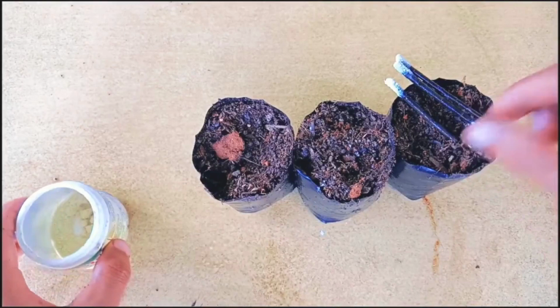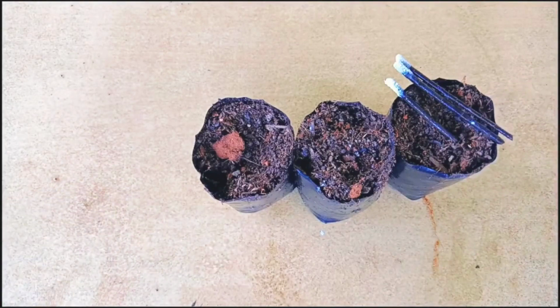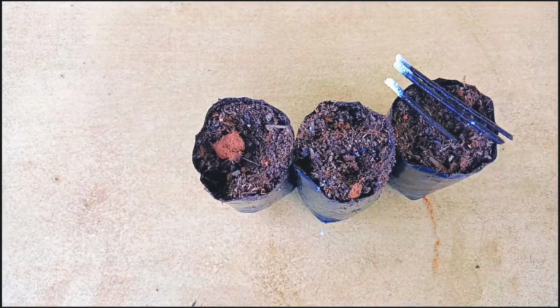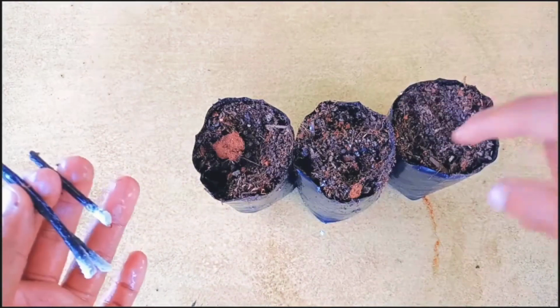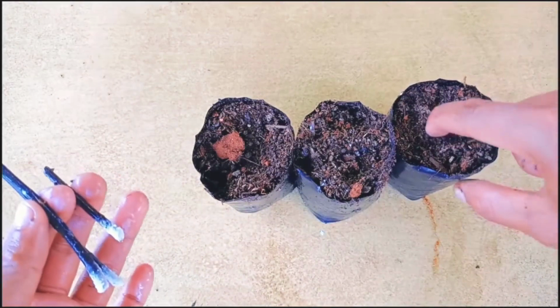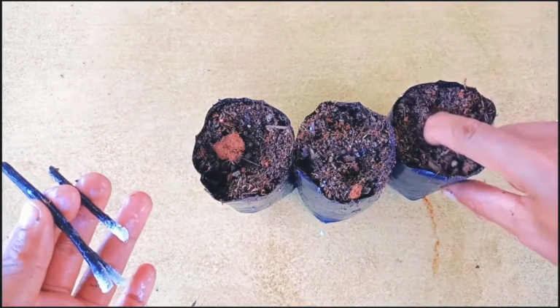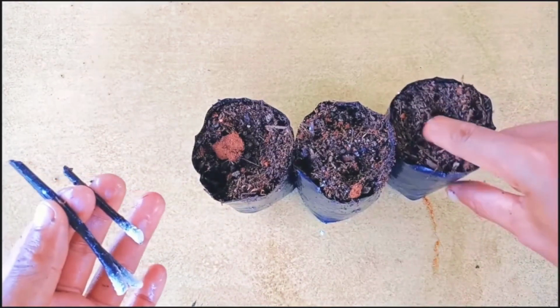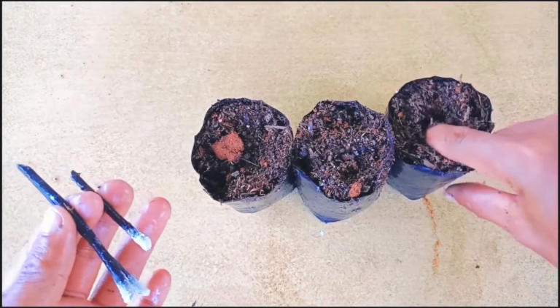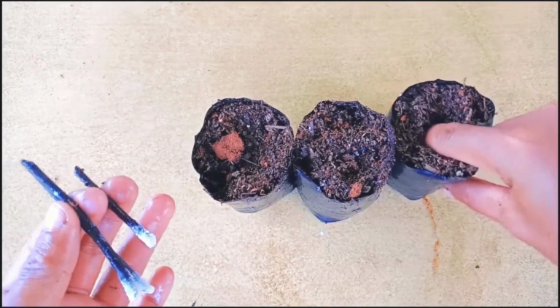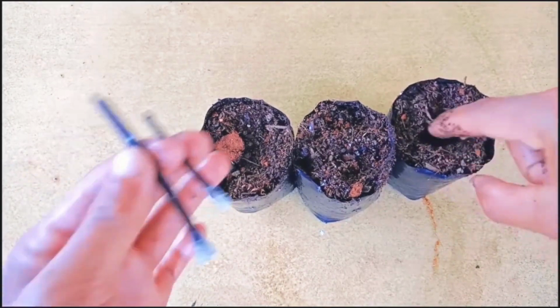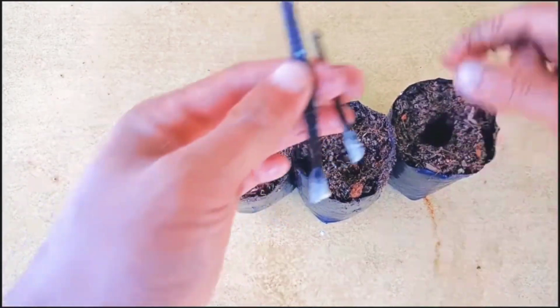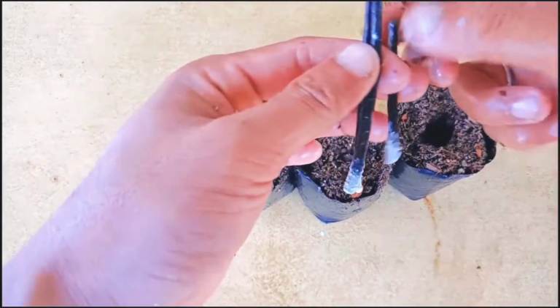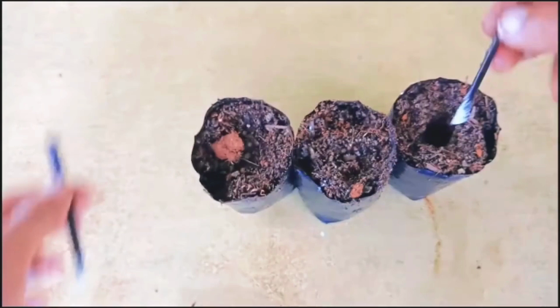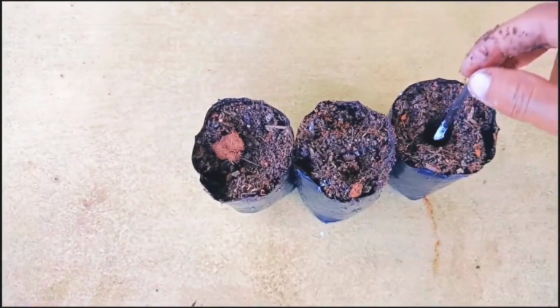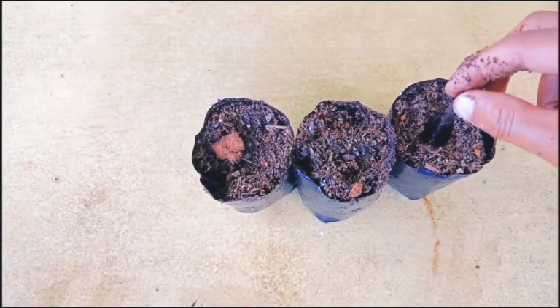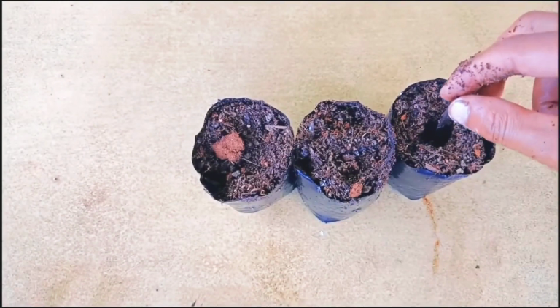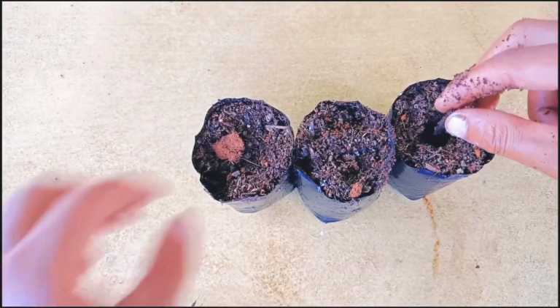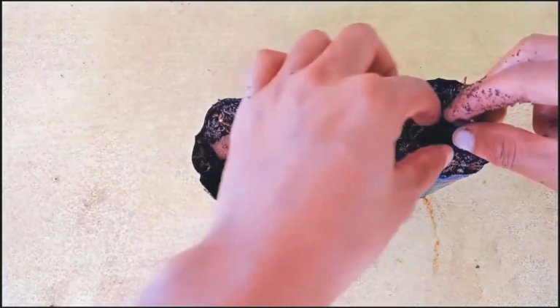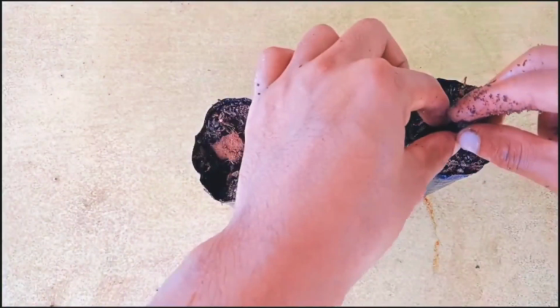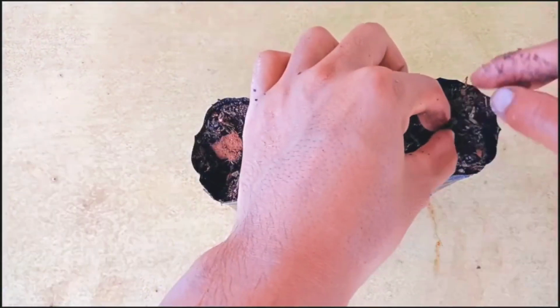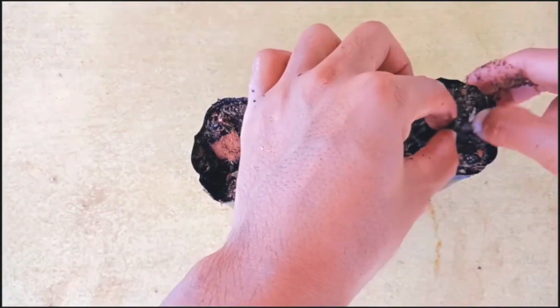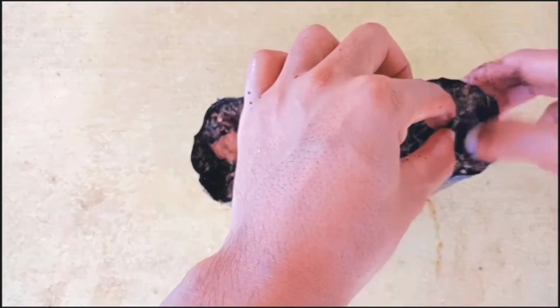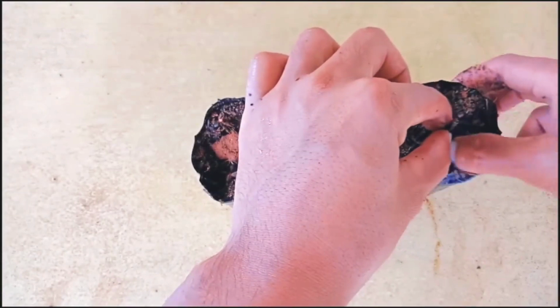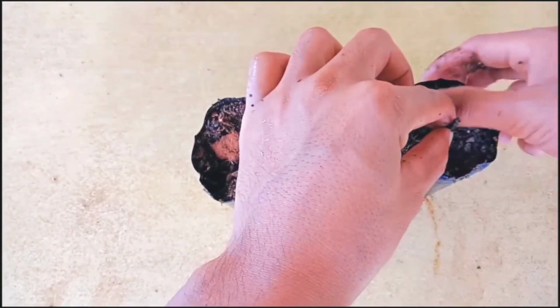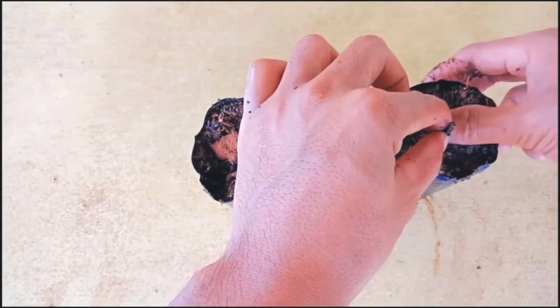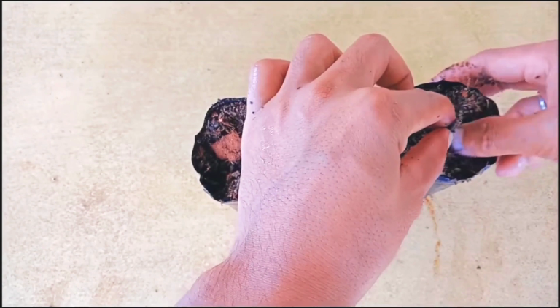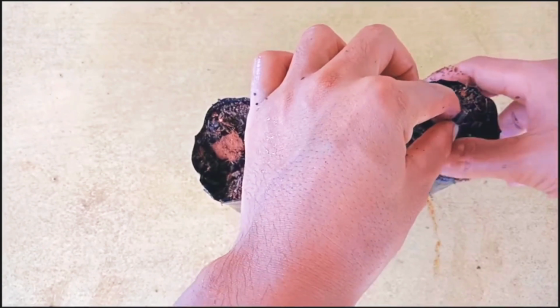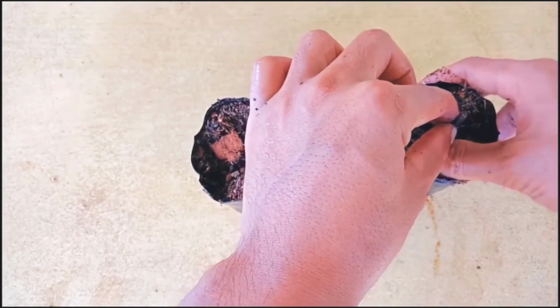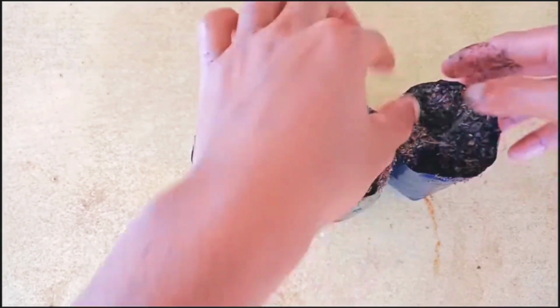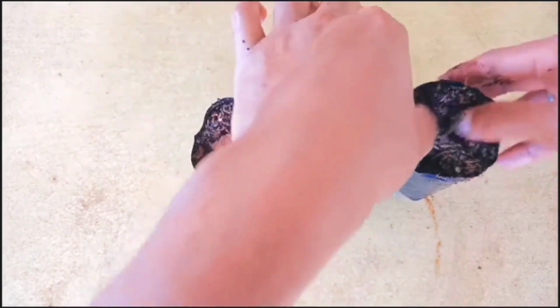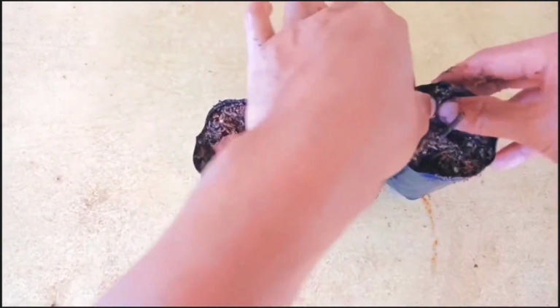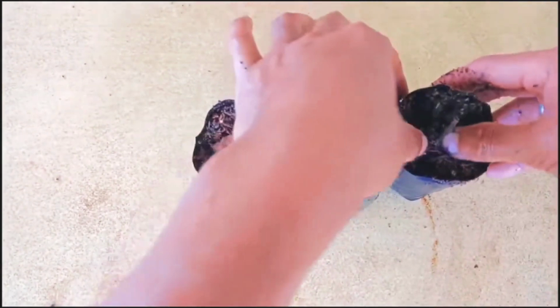Apply the root hormone slightly on all the cuttings — do not put too much. Now make a hole using your finger or a pencil before planting, so the root hormone will not be removed from the cuttings. It will take around 40 to 50 days to establish the roots and for new leaves to come out.